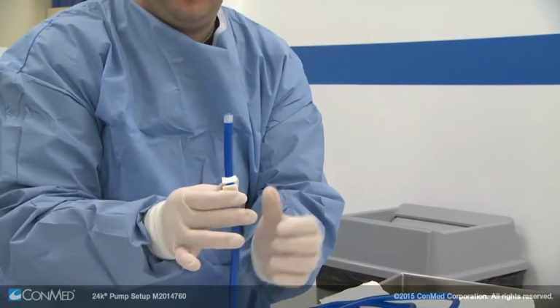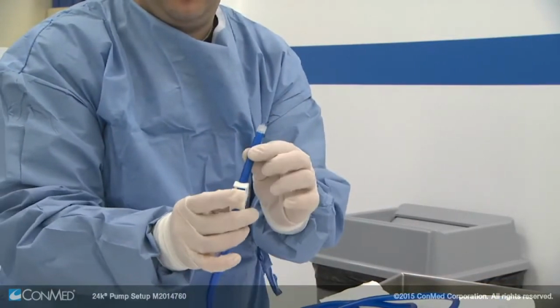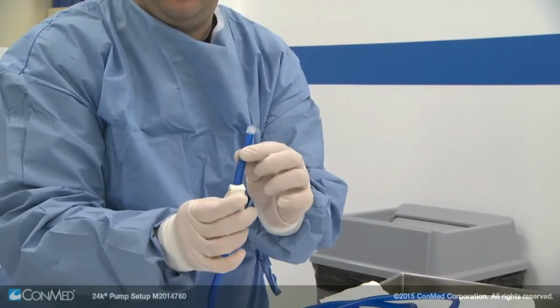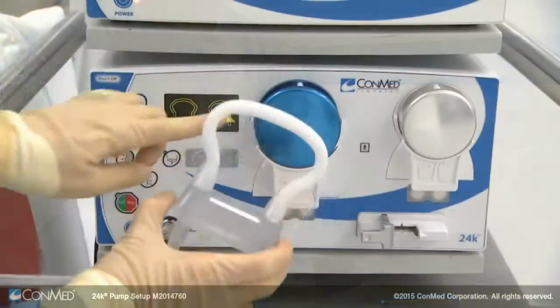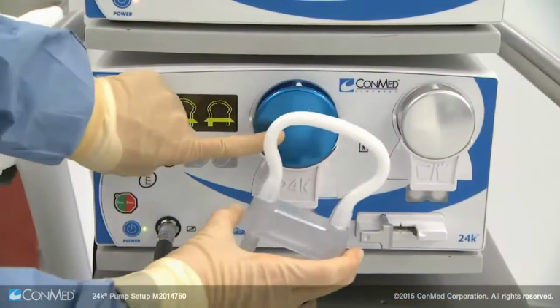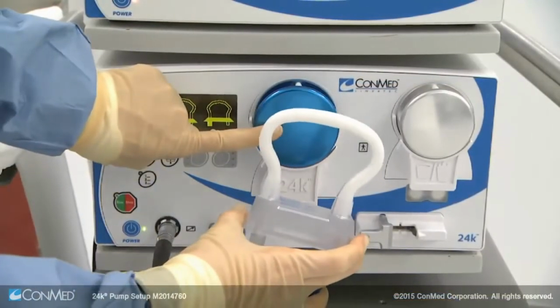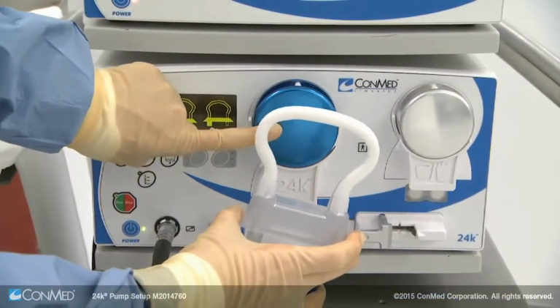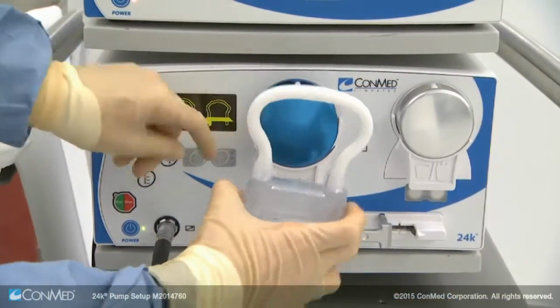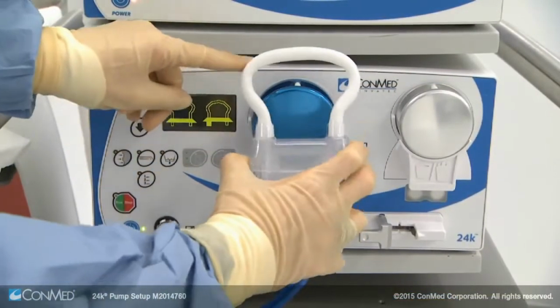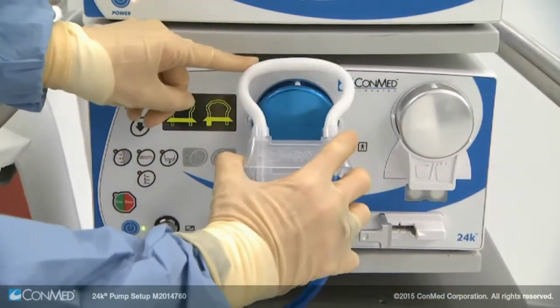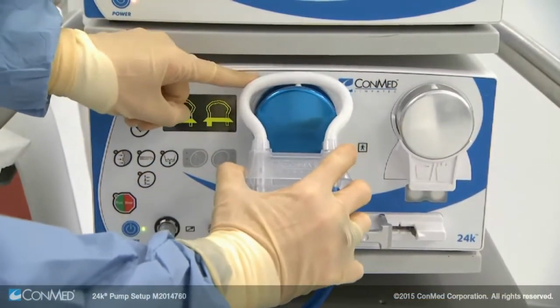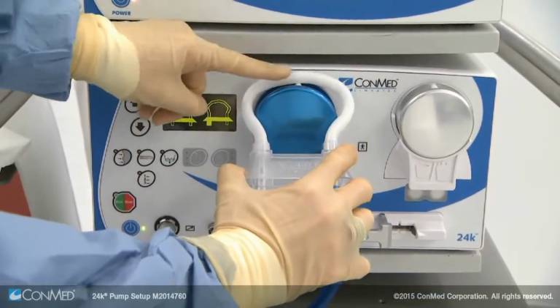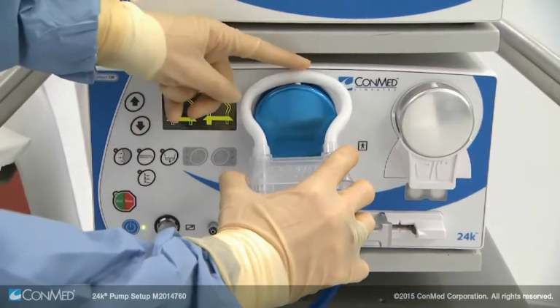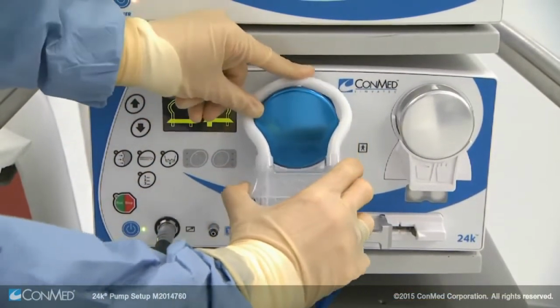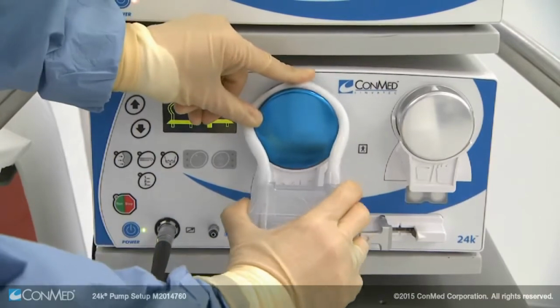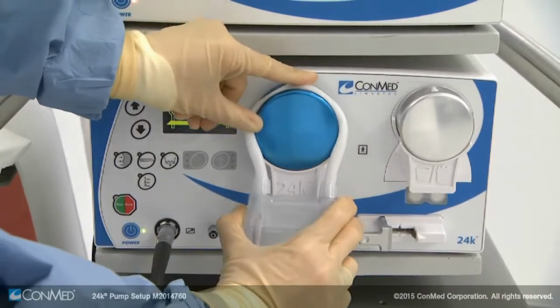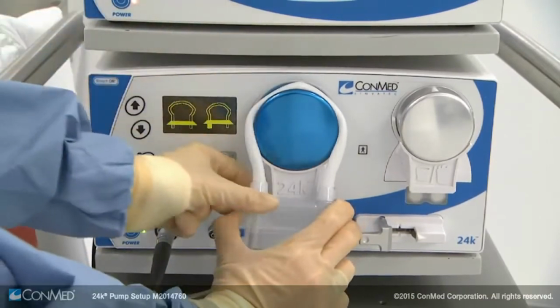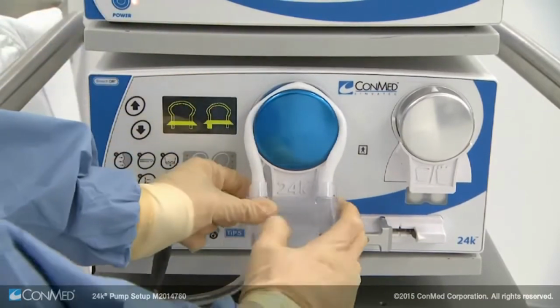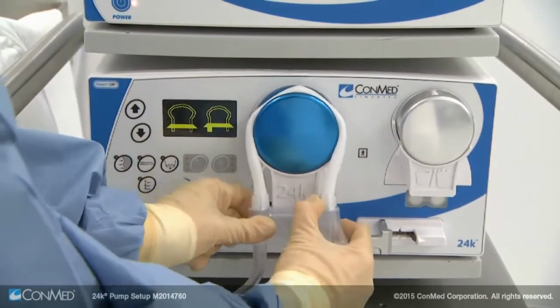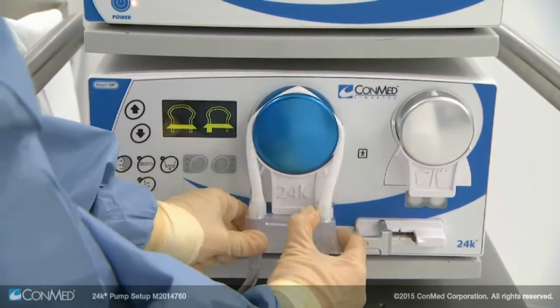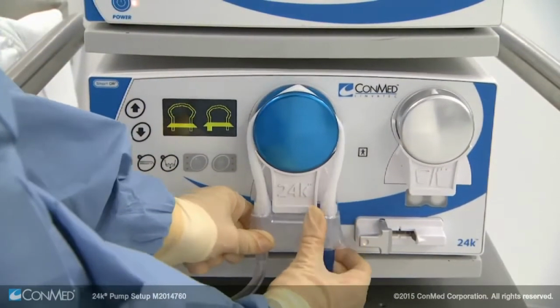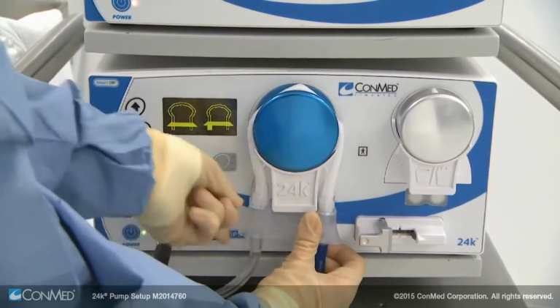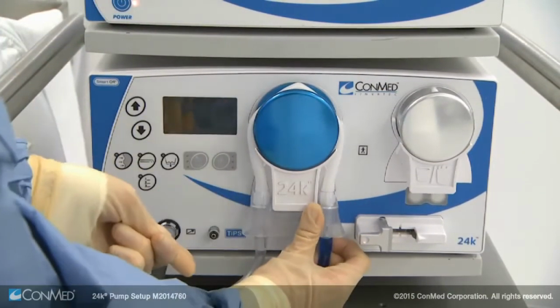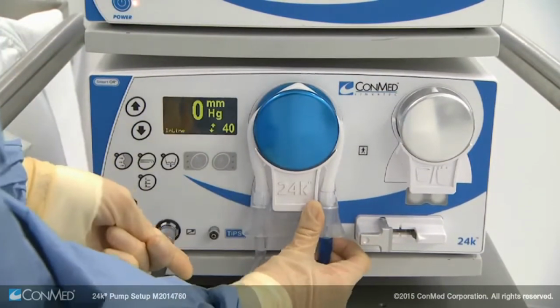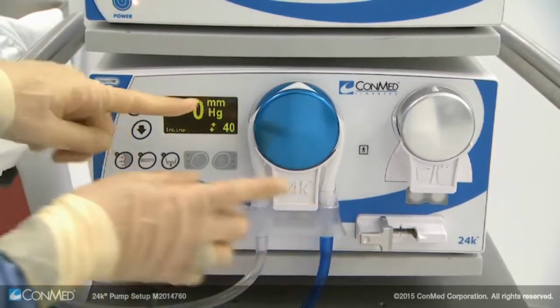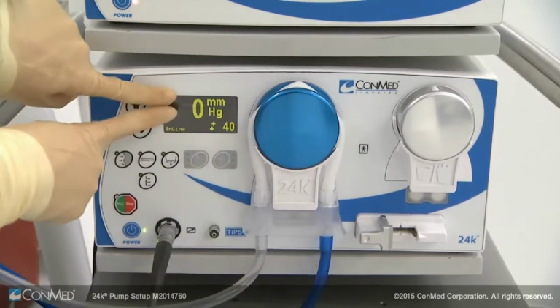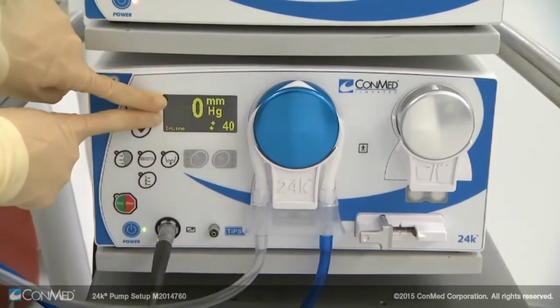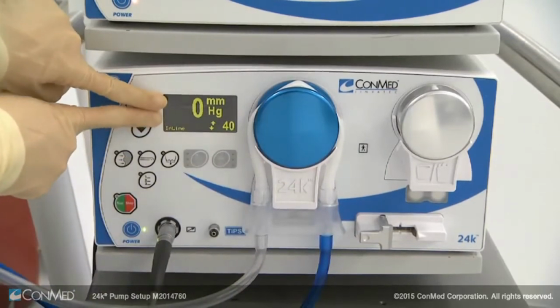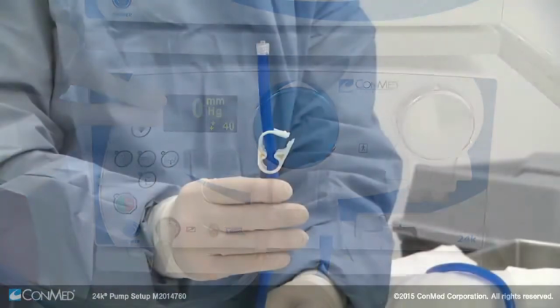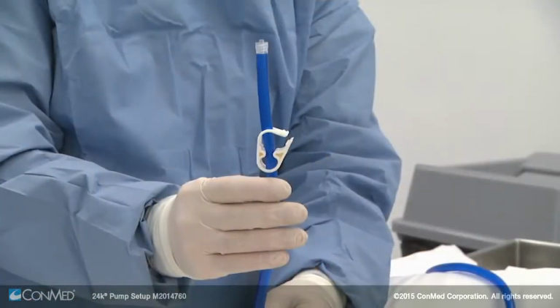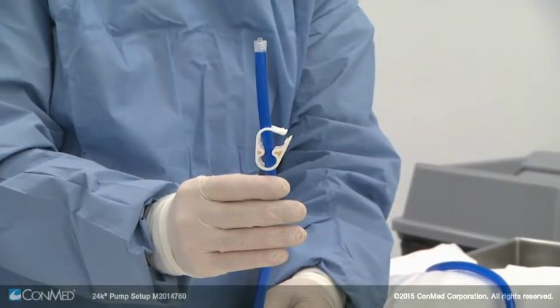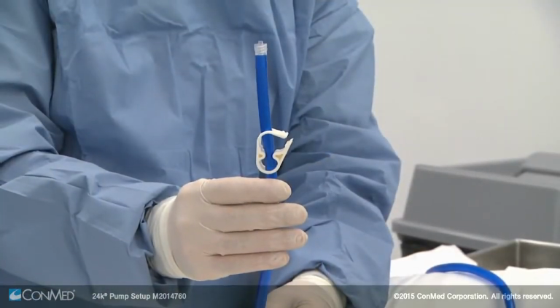To install the cassette, bring the white tubing loop over the top of the blue rotor and pull down until it snaps into place. The display will change when properly installed.